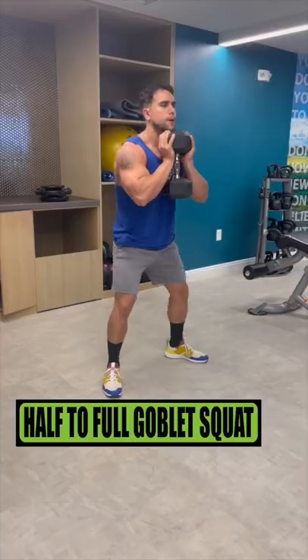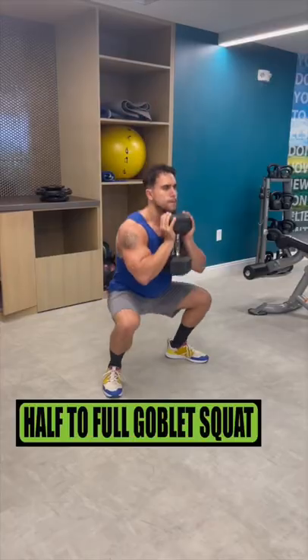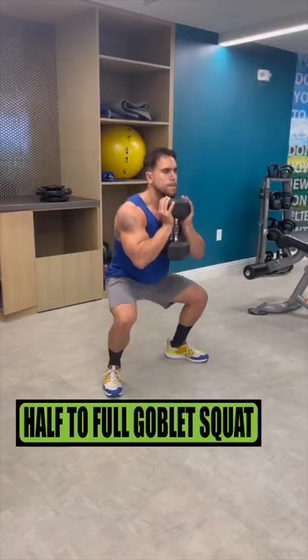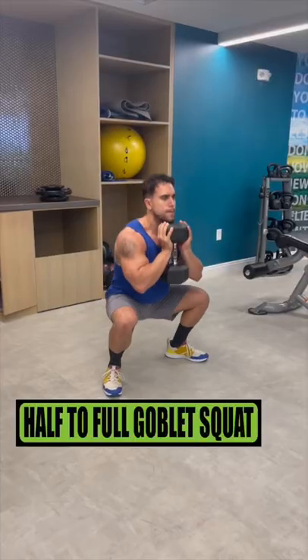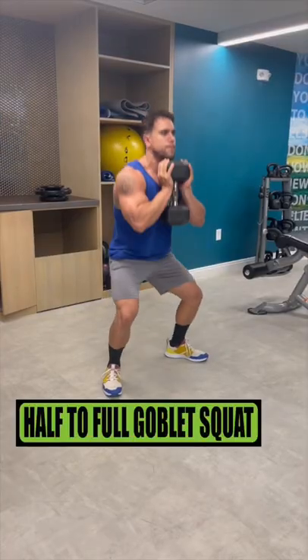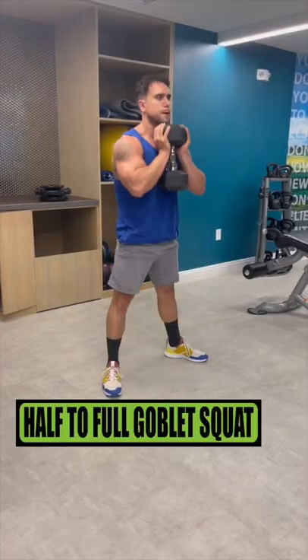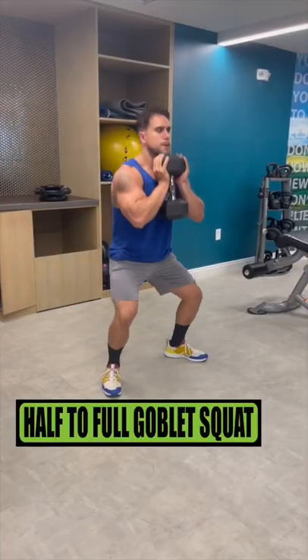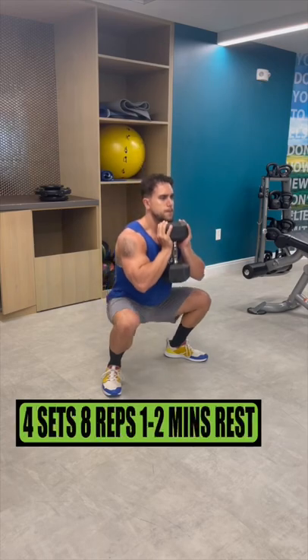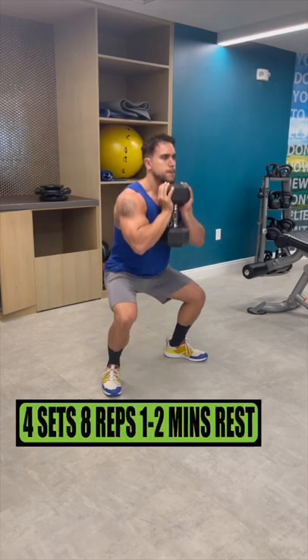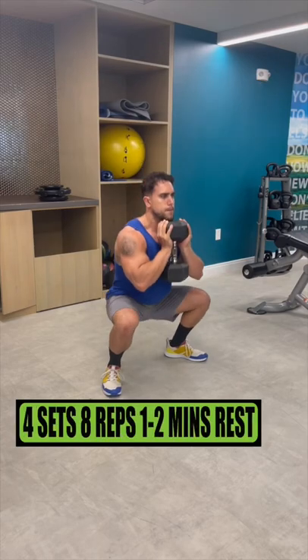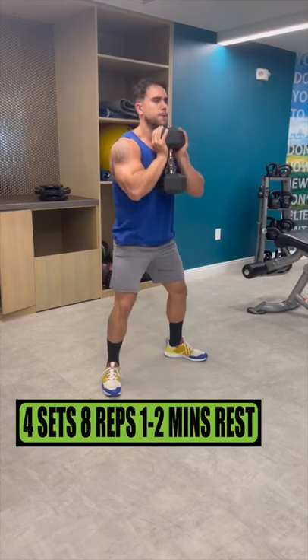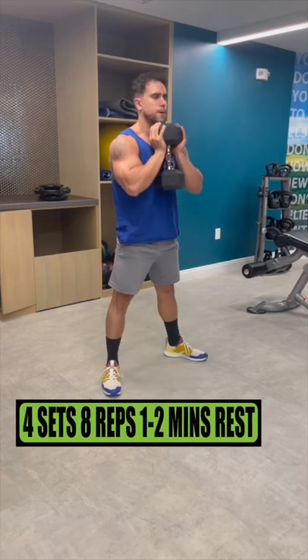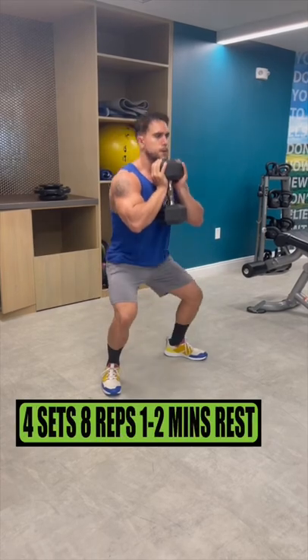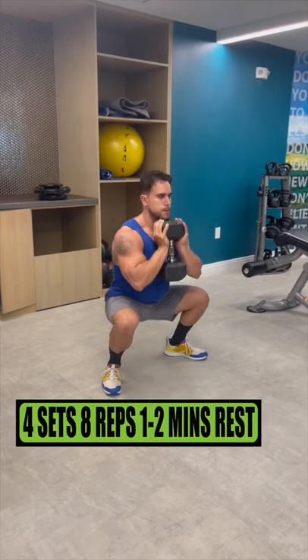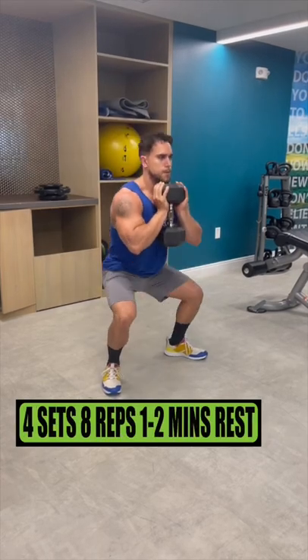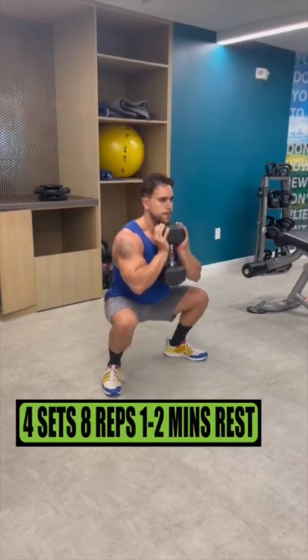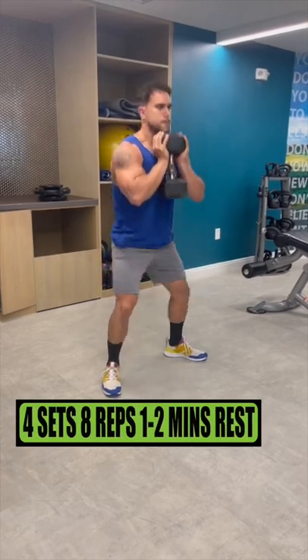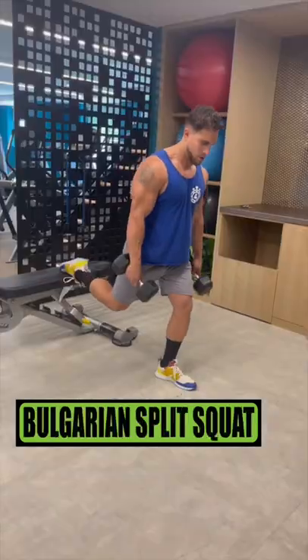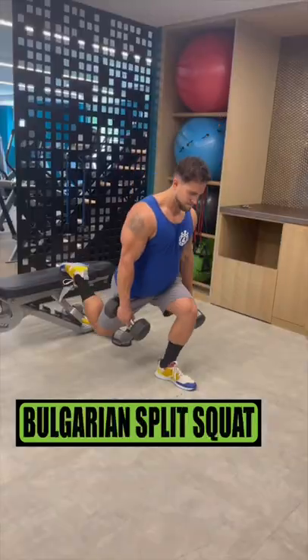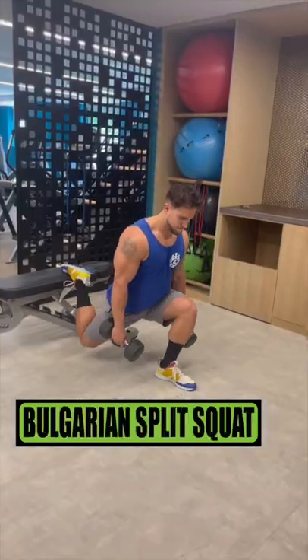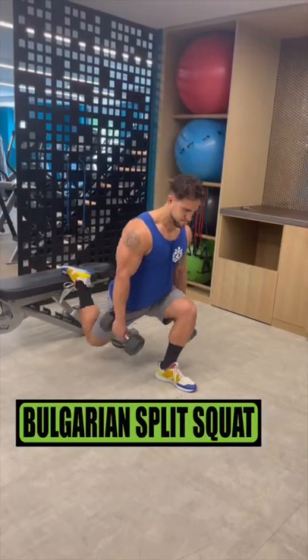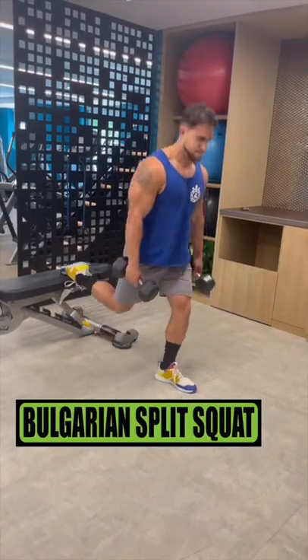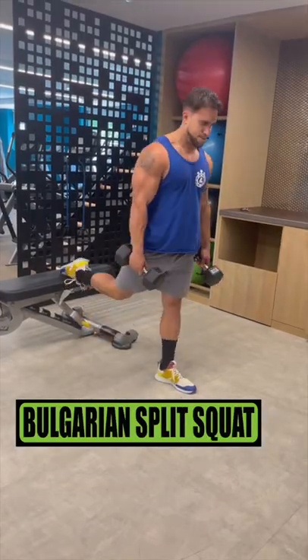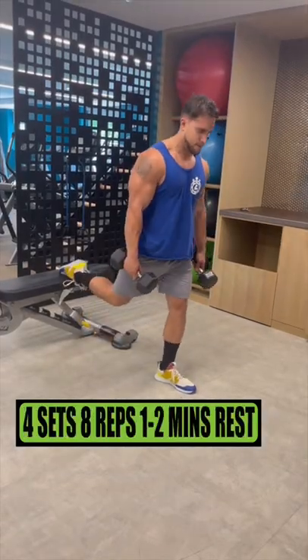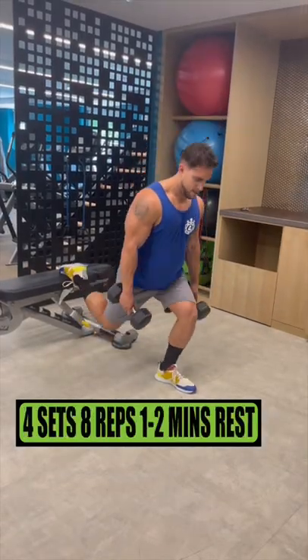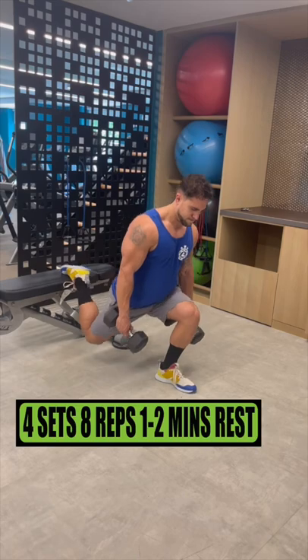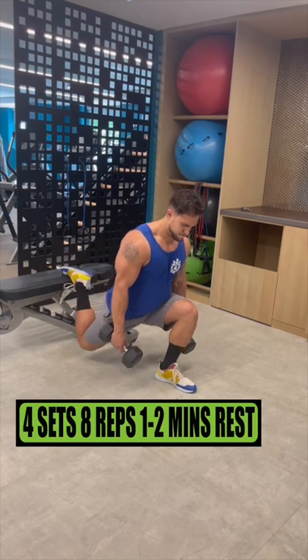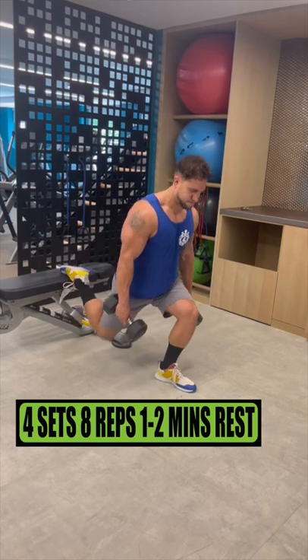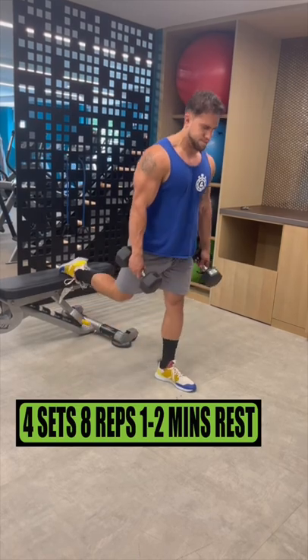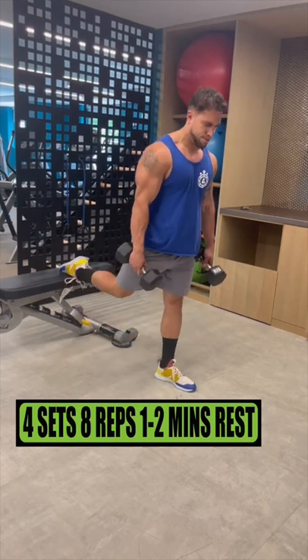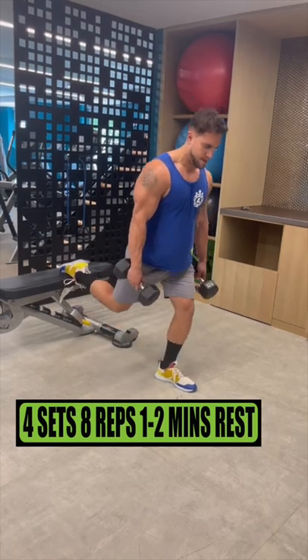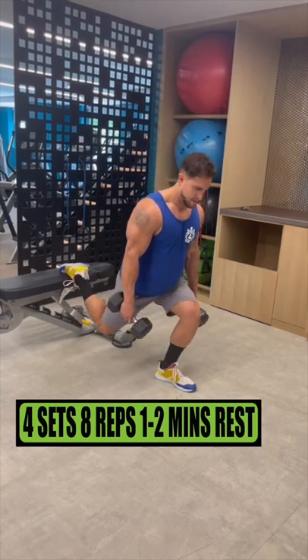Do half to full goblet squats for 4 sets of 8 reps resting 1 to 2 minutes. Do Bulgarian split squats for 4 sets of 8 reps resting 1 to 2 minutes.